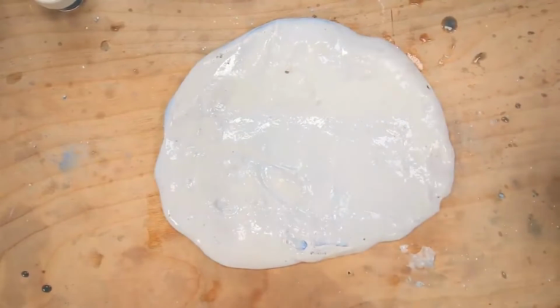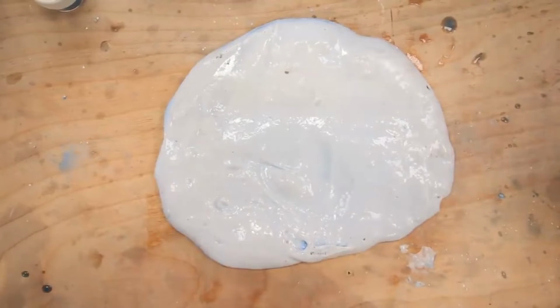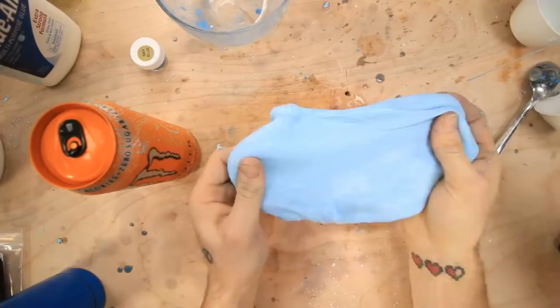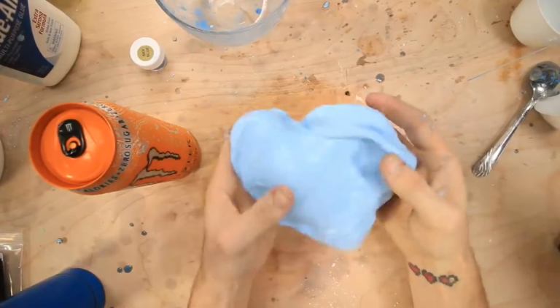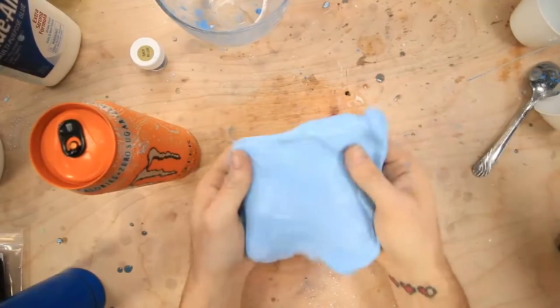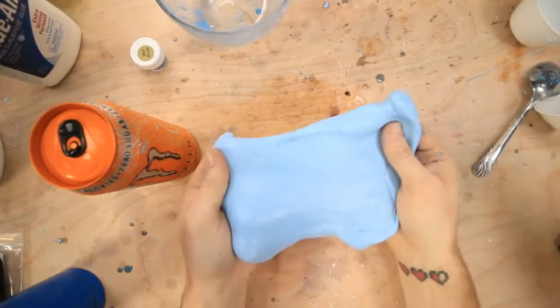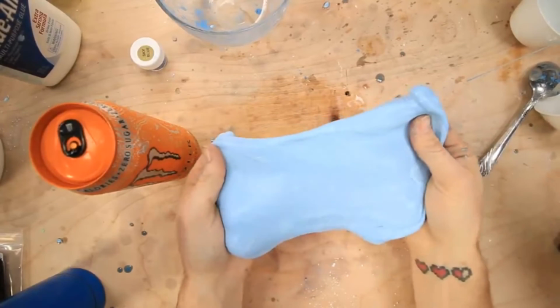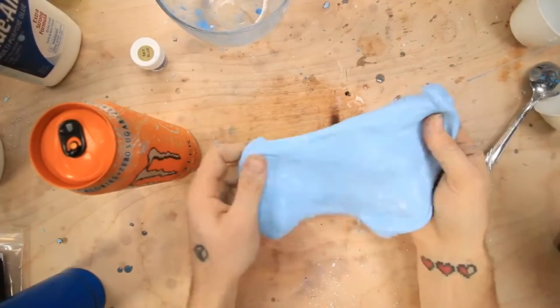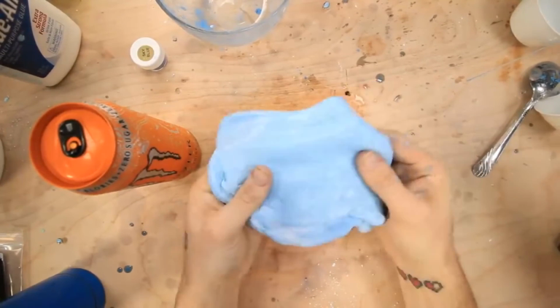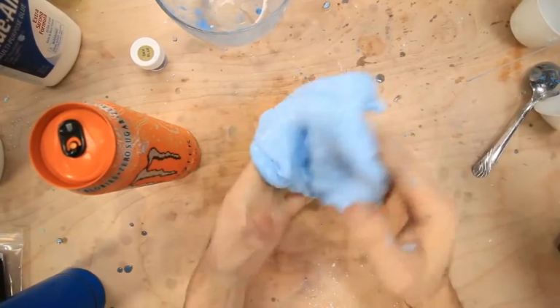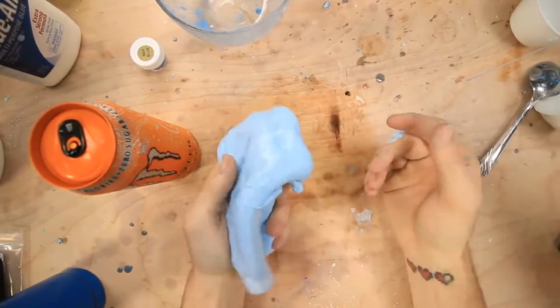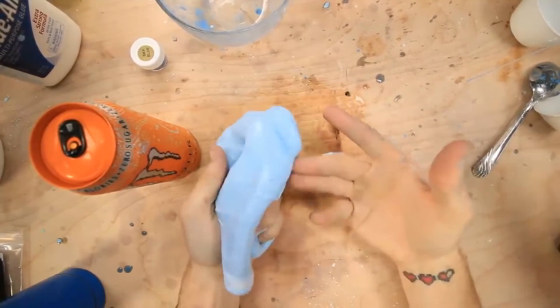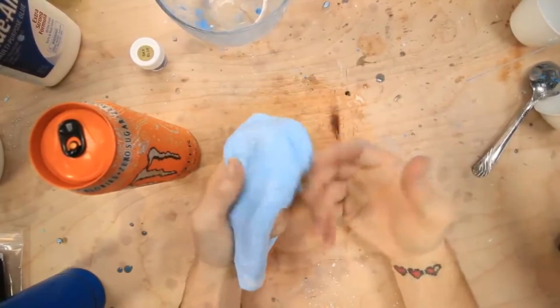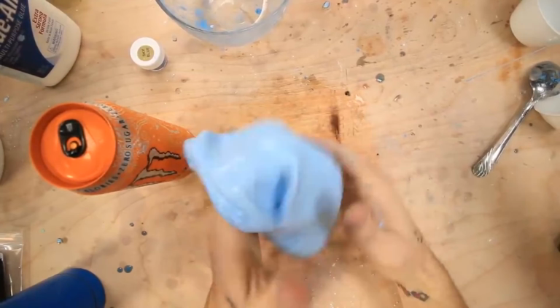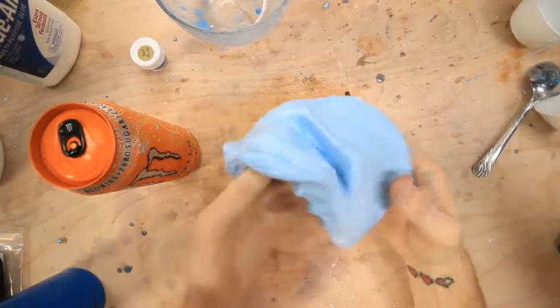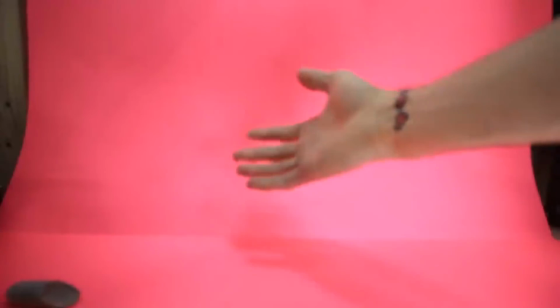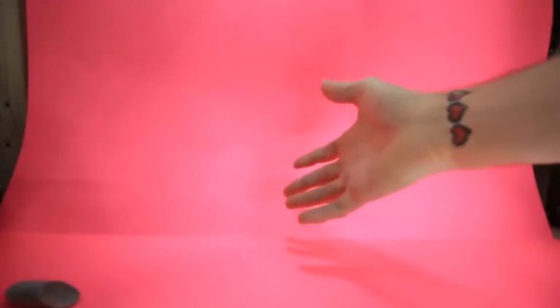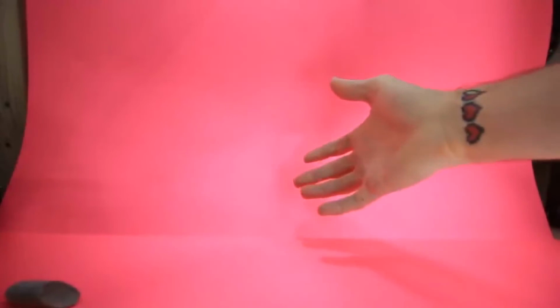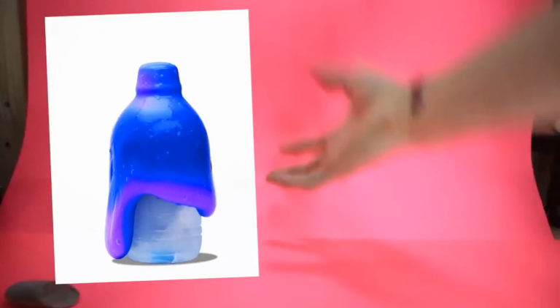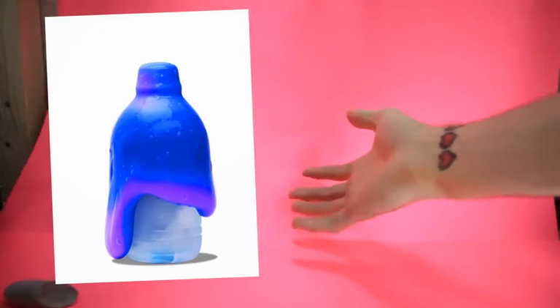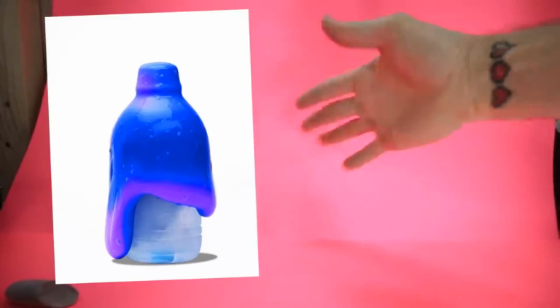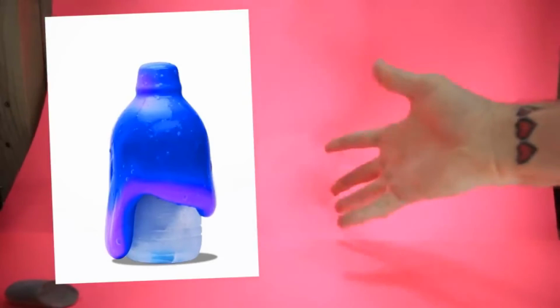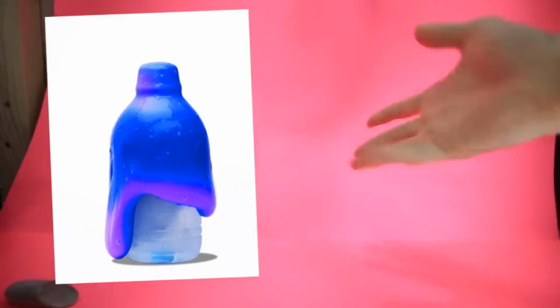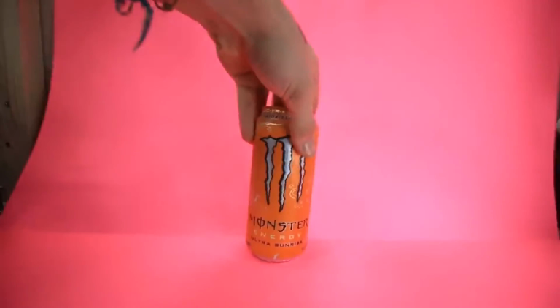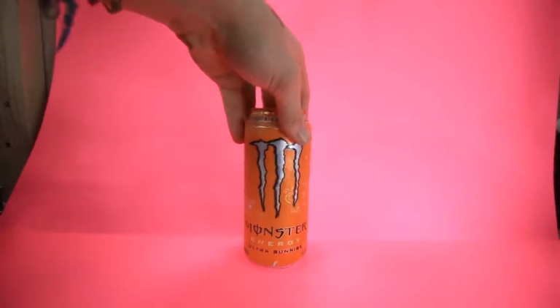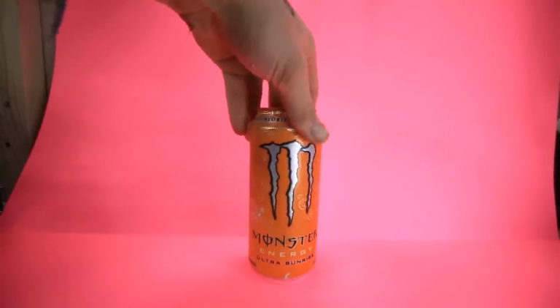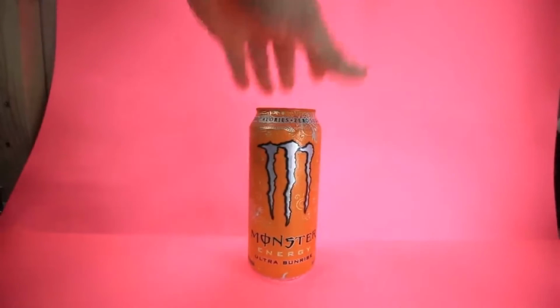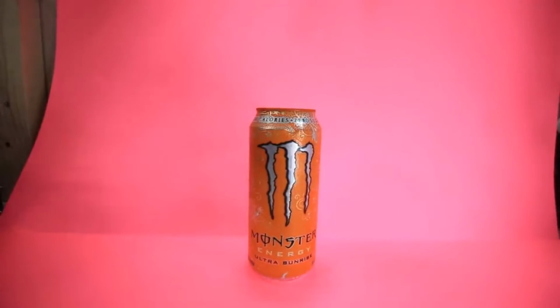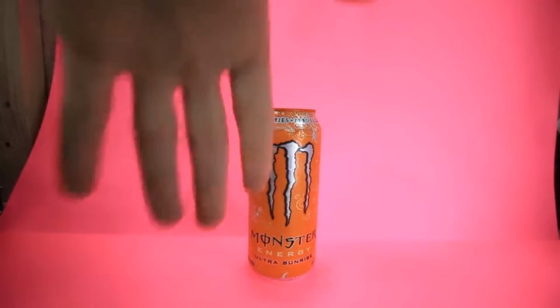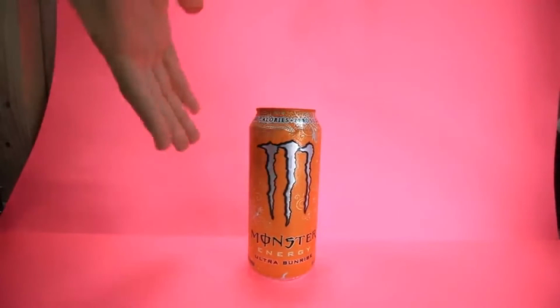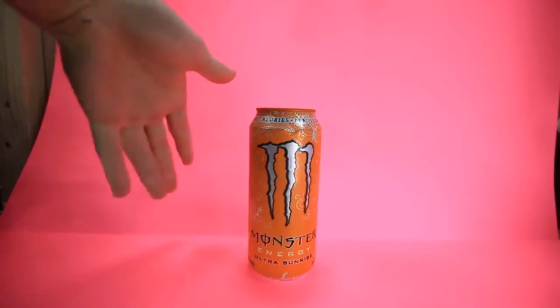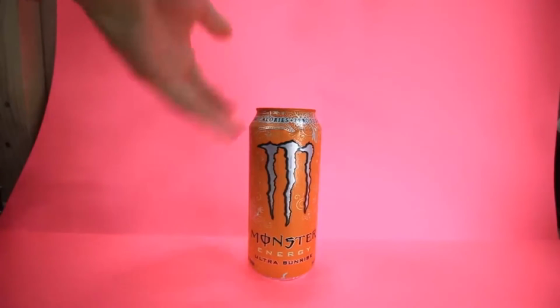So apparently mine reacts to 88 degrees Fahrenheit. I was supposed to get the one that reacts to cold. Oops. Okay guys now it's everyone's favorite part where I recreate the thumbnail.